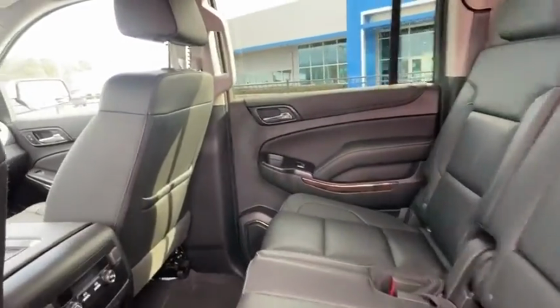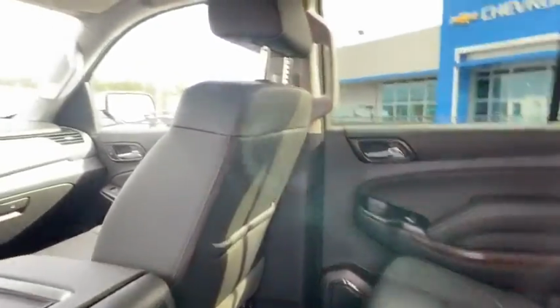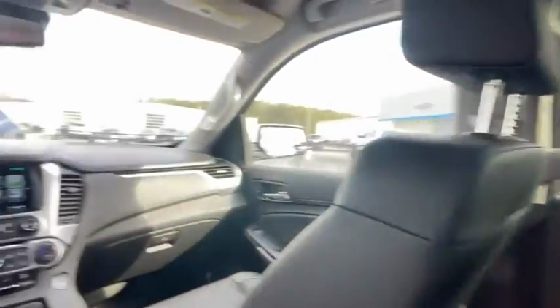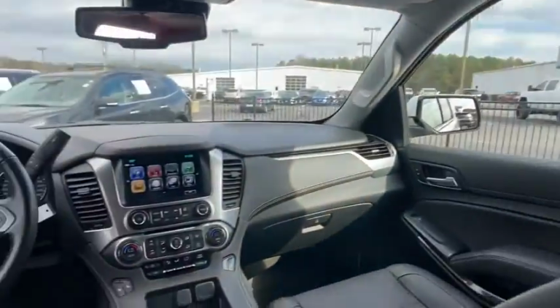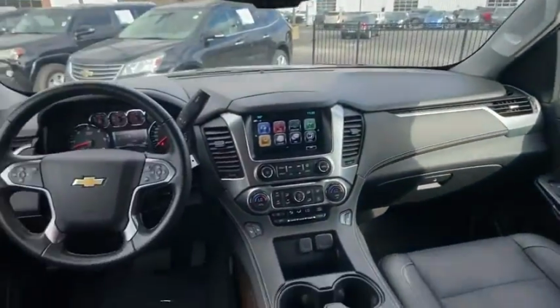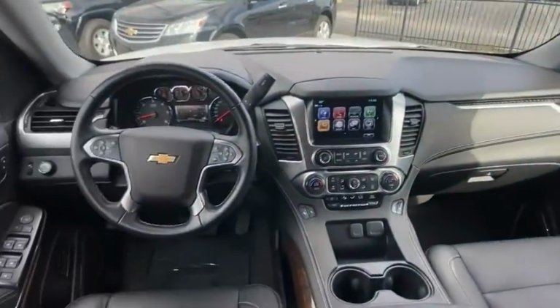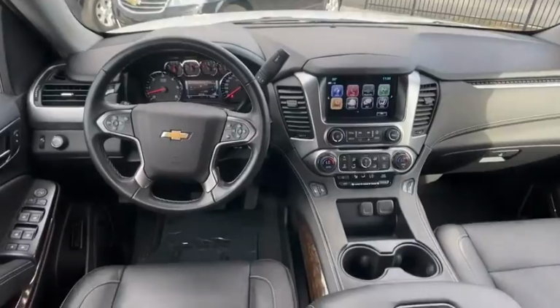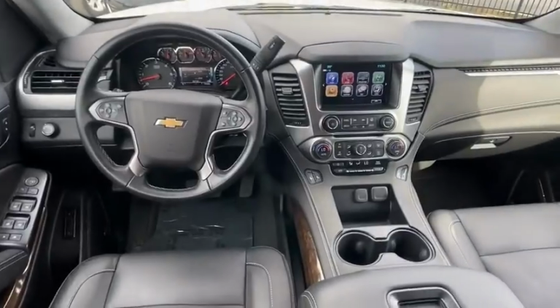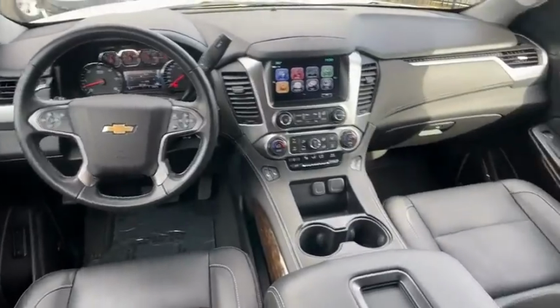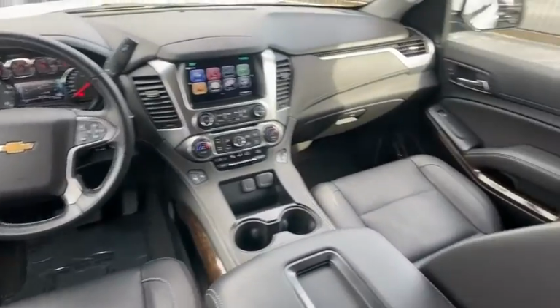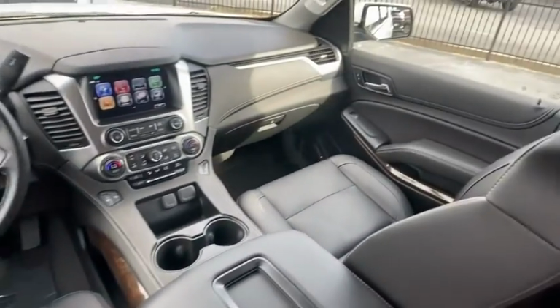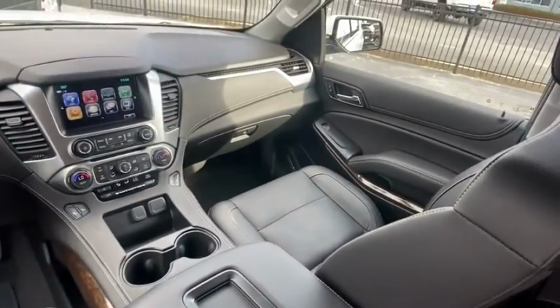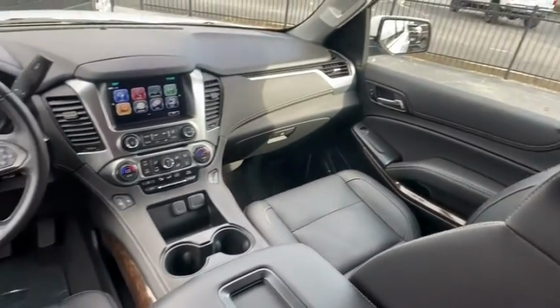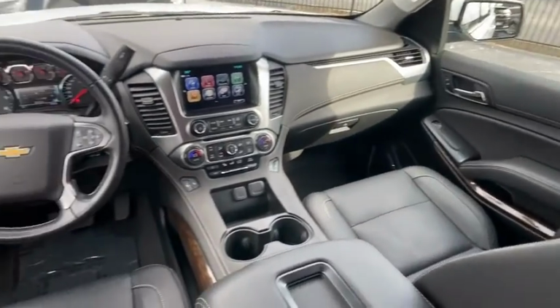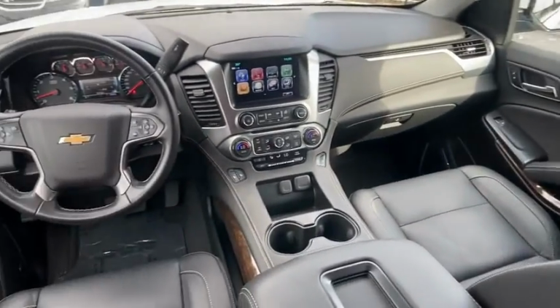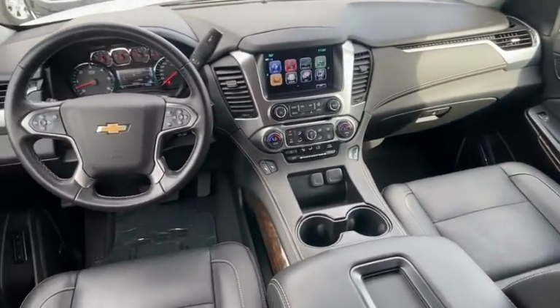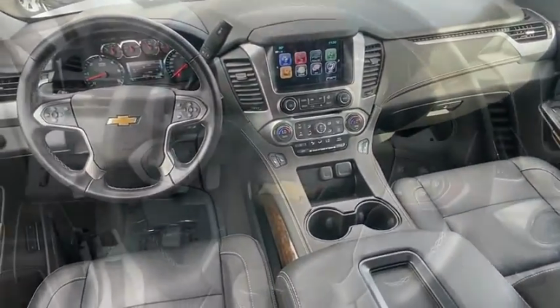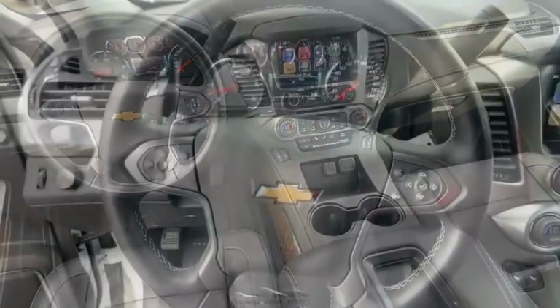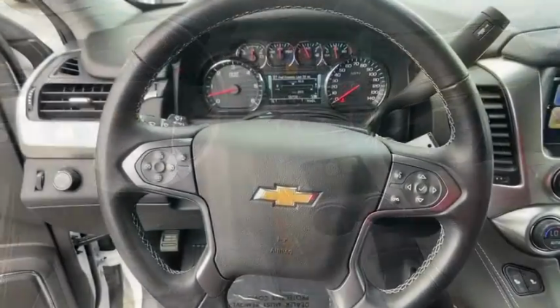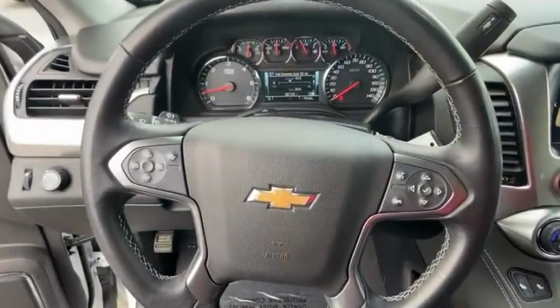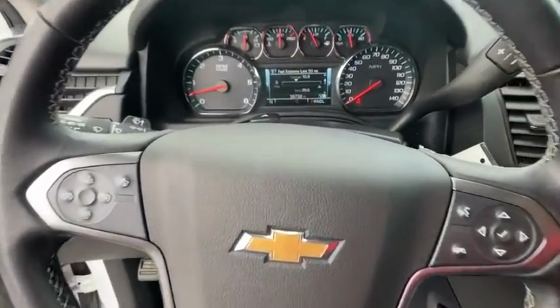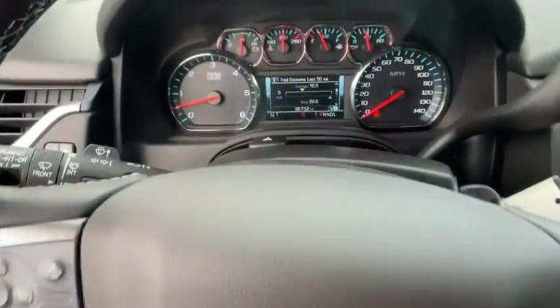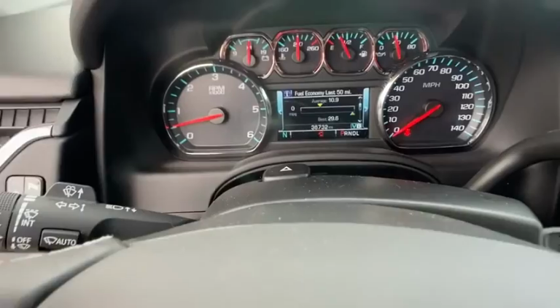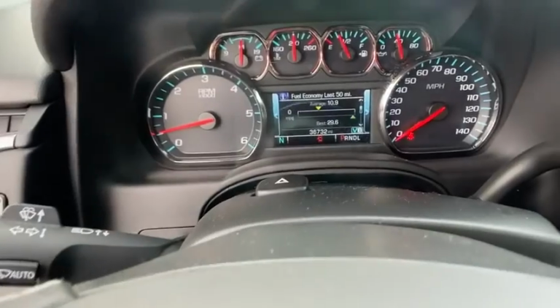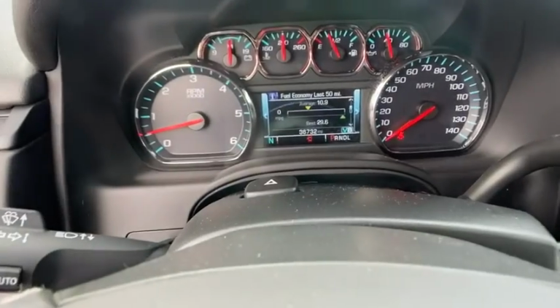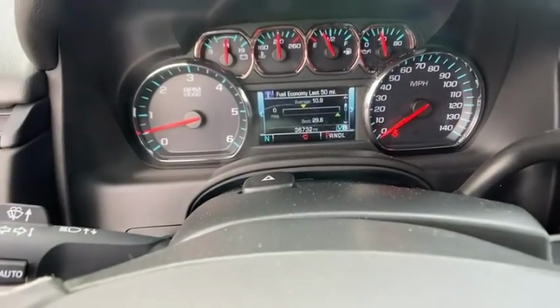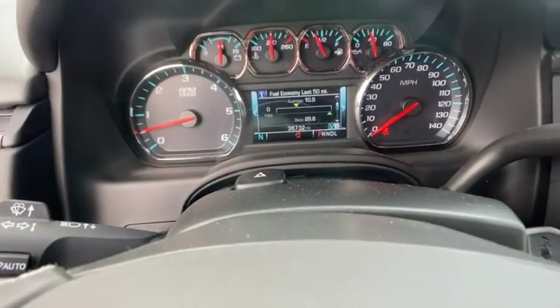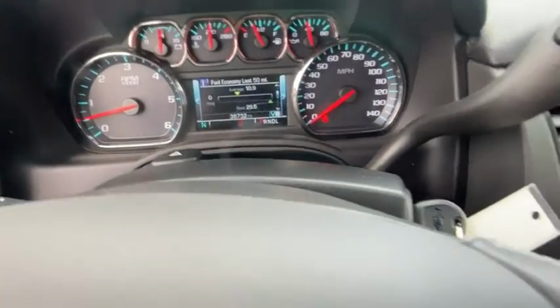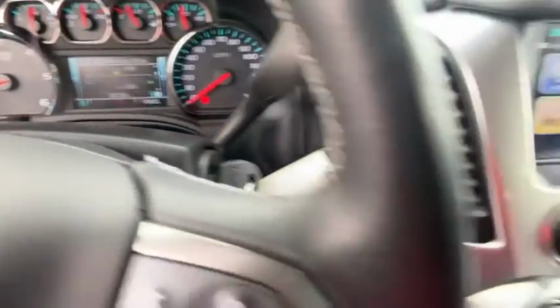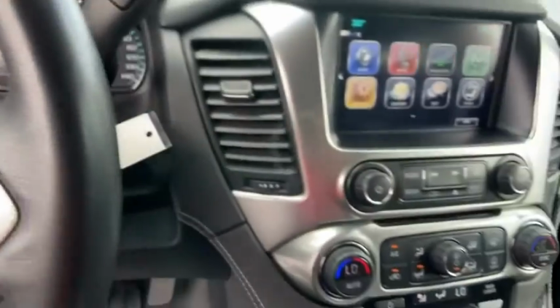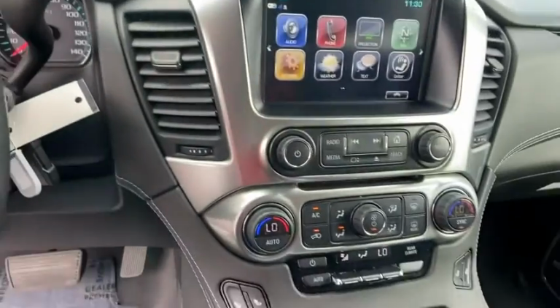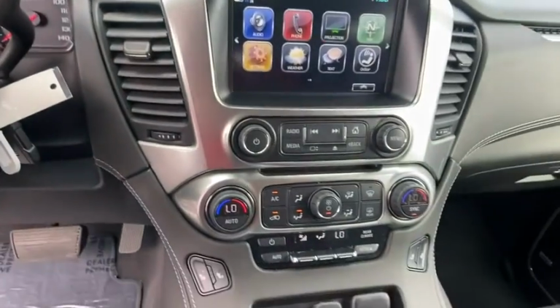CD player, security system, compass, power windows, electronic stability control, rear window defroster, trip computer, heated front seats, and overhead console.